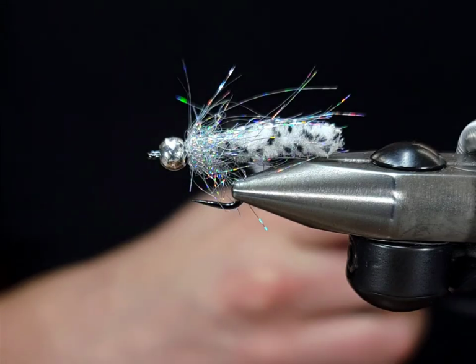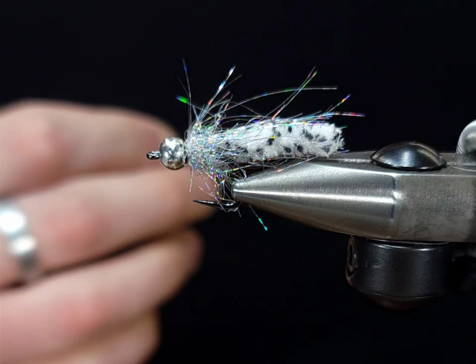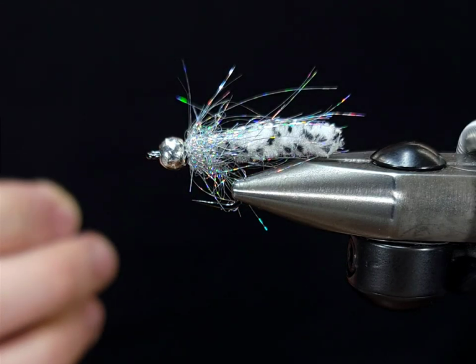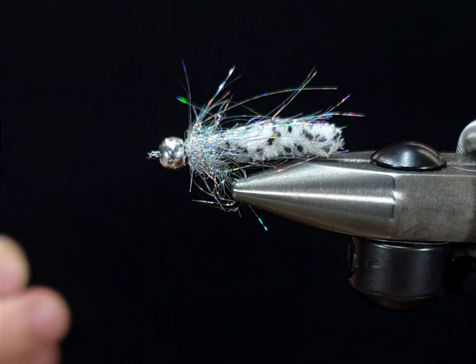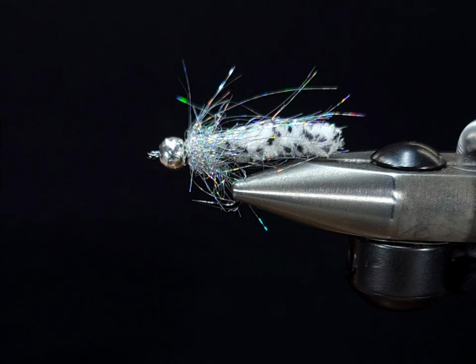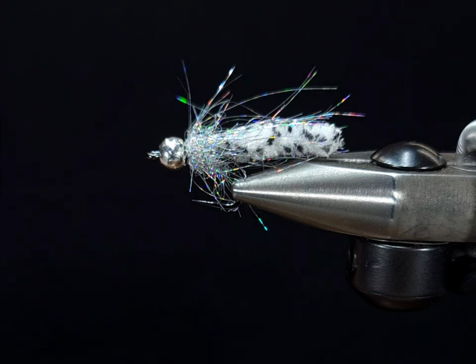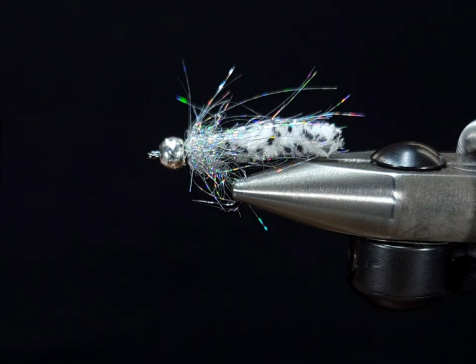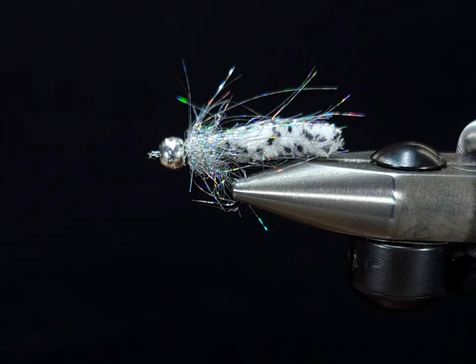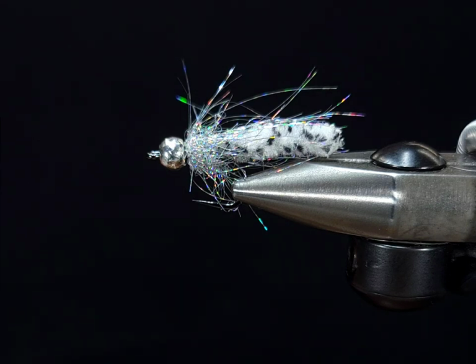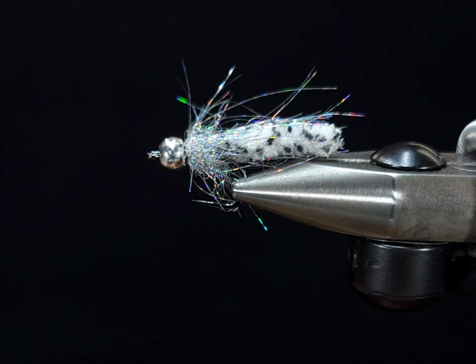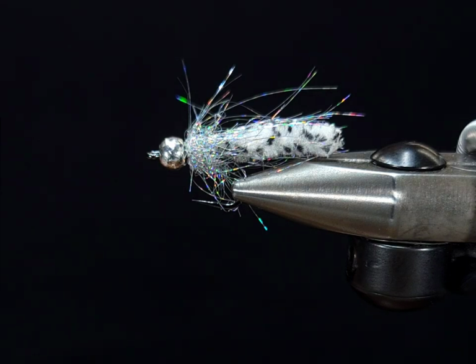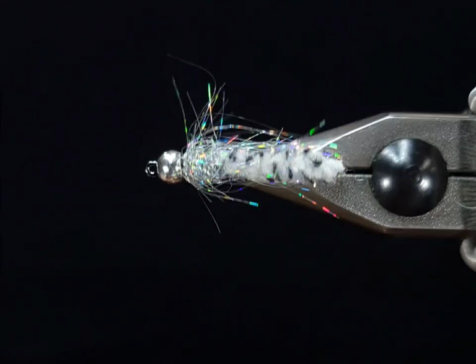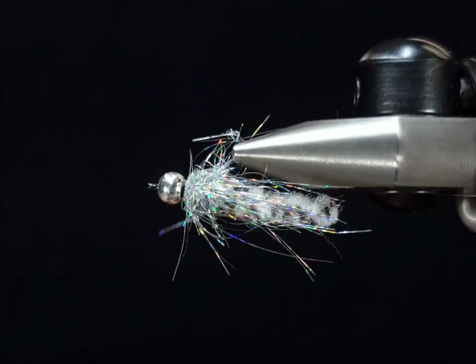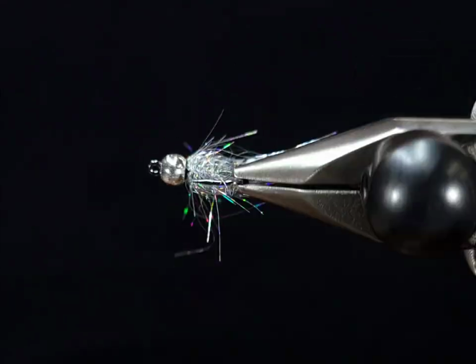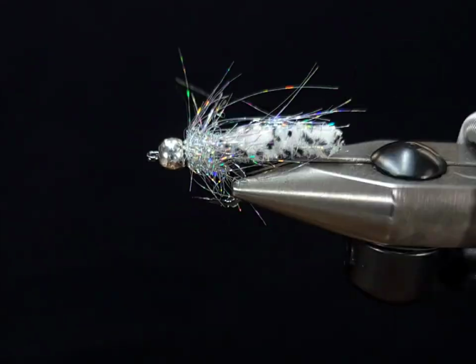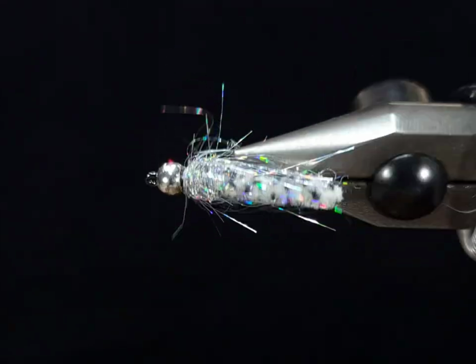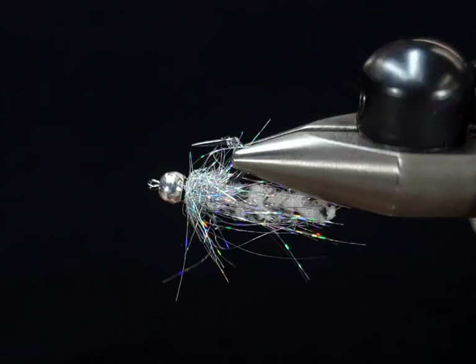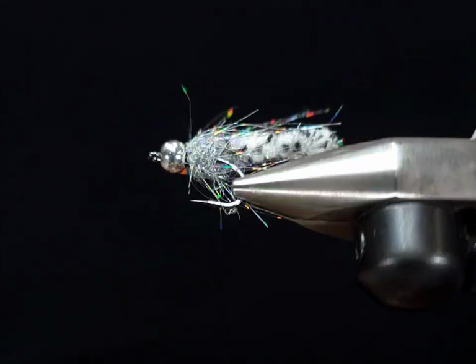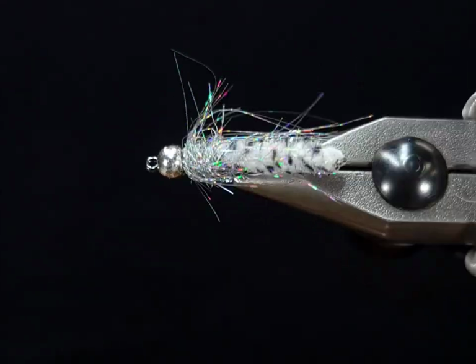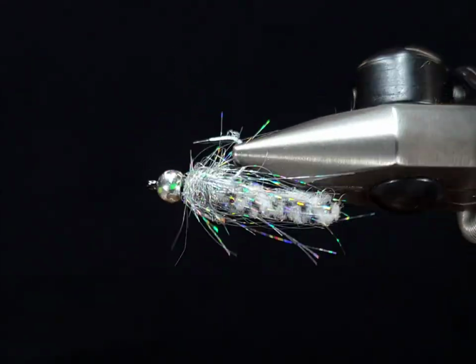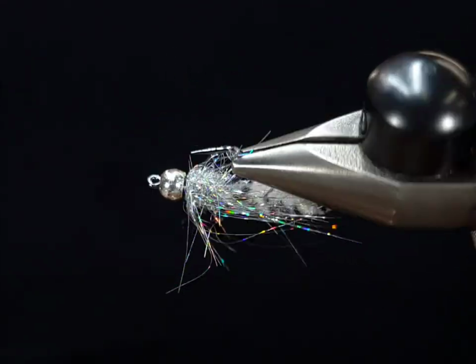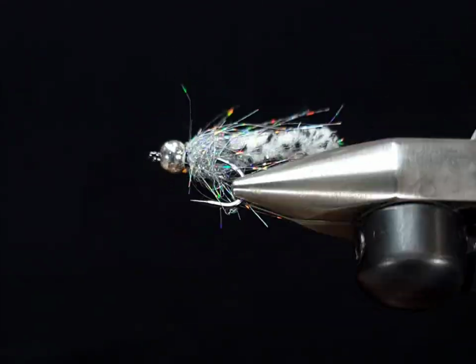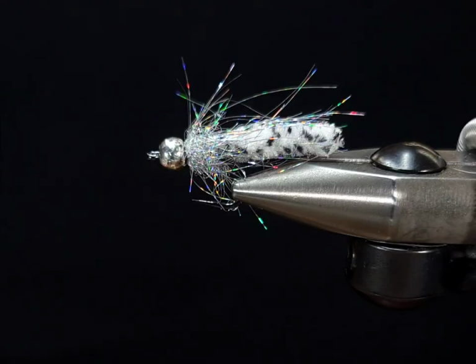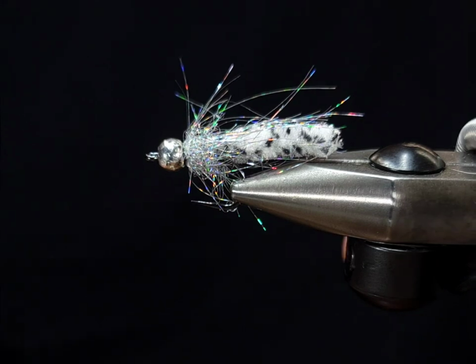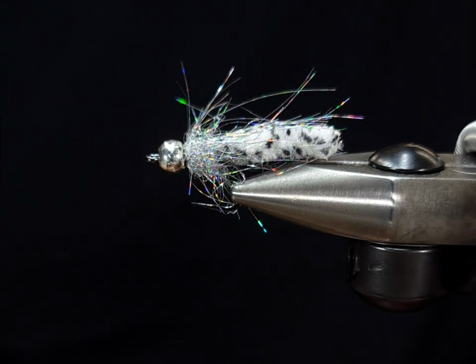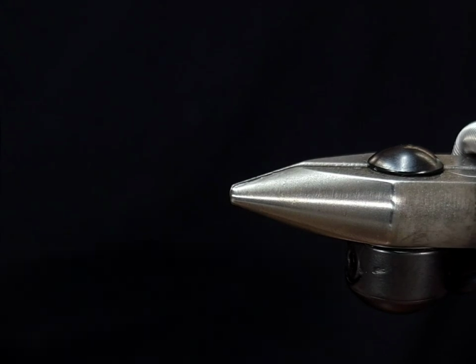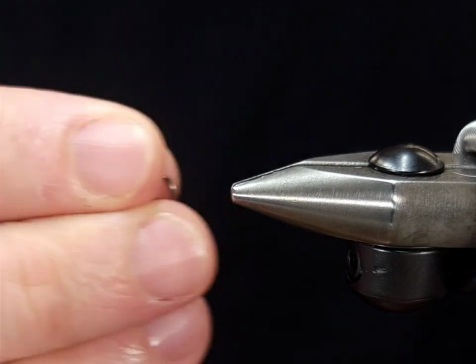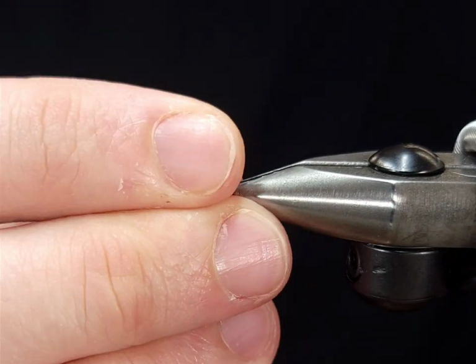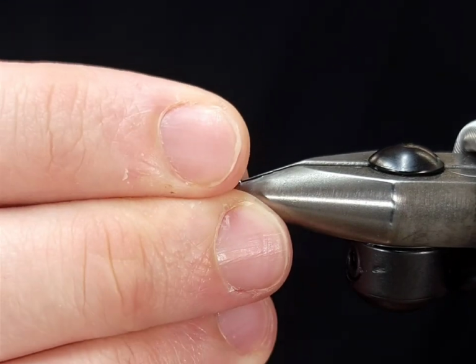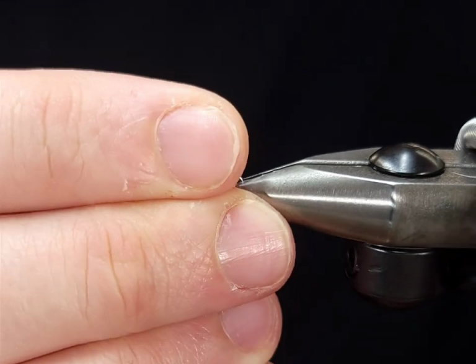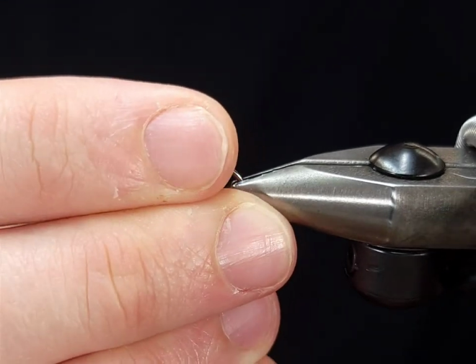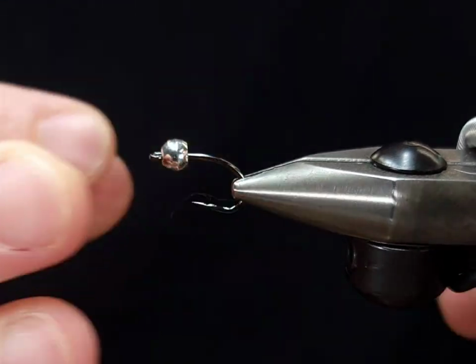Hey everyone, Howie Fisher from Fisher's Fly. Thanks for checking in as always. Today I'm going to be tying up the Galactic Mop. This is obviously a Mop Fly variation.